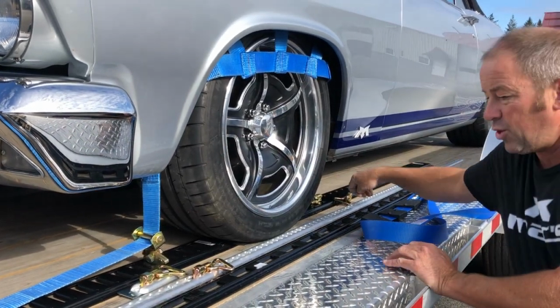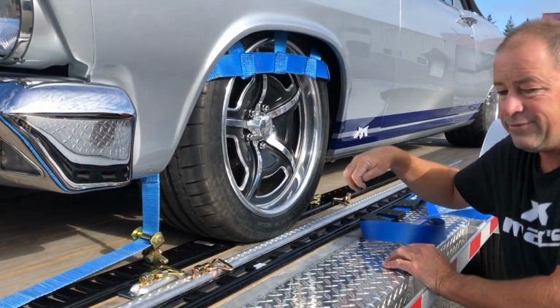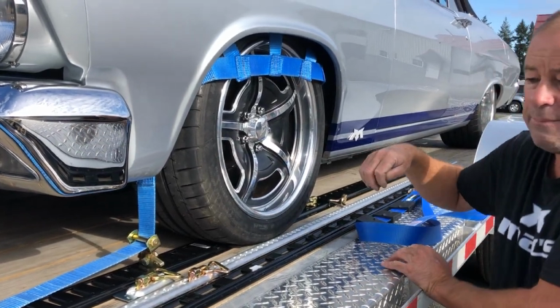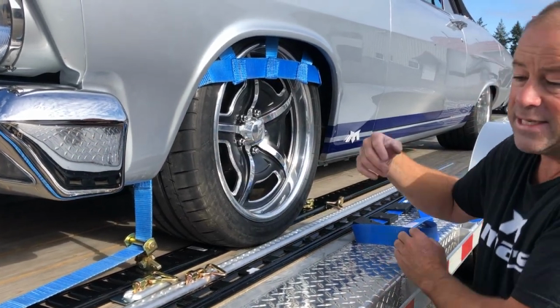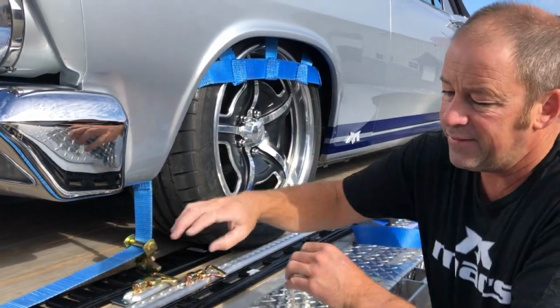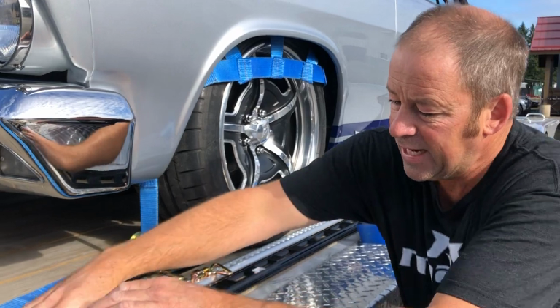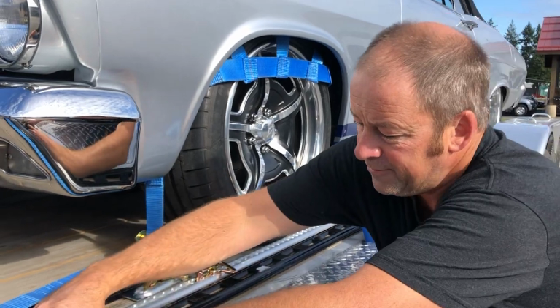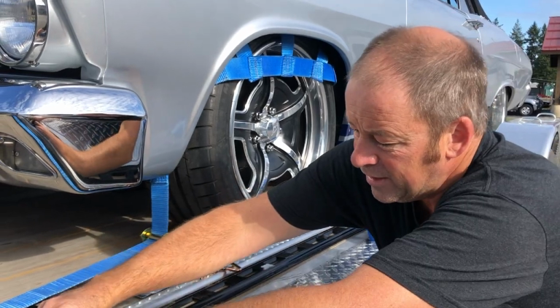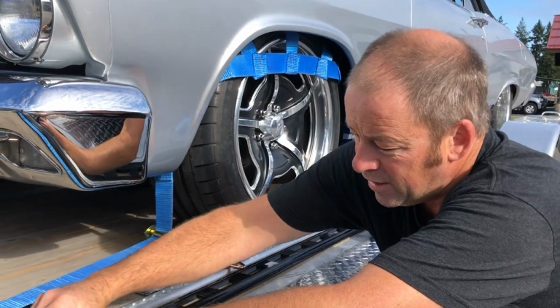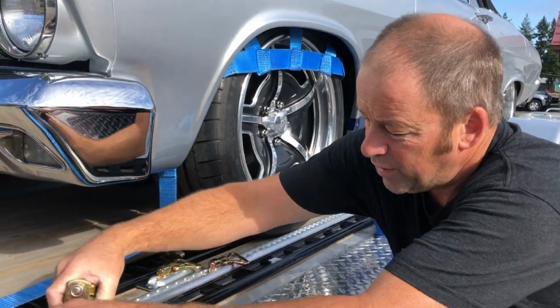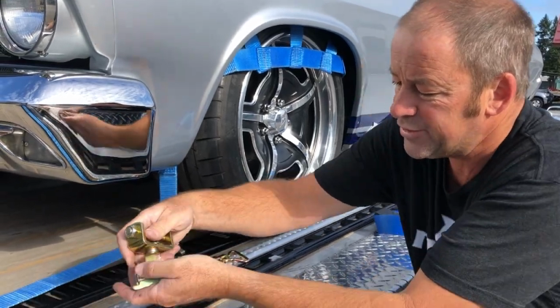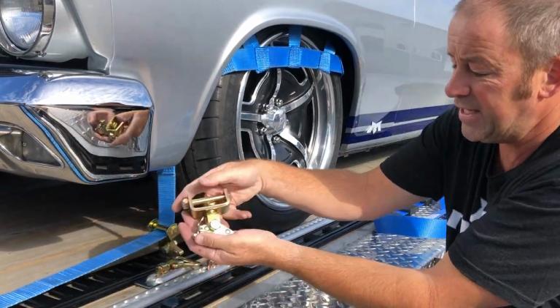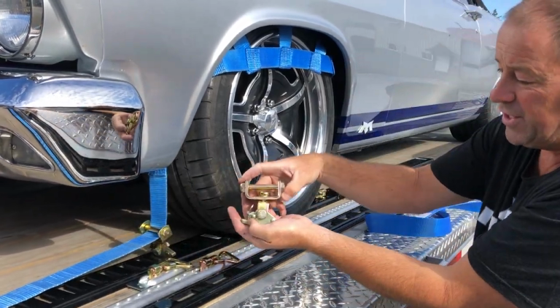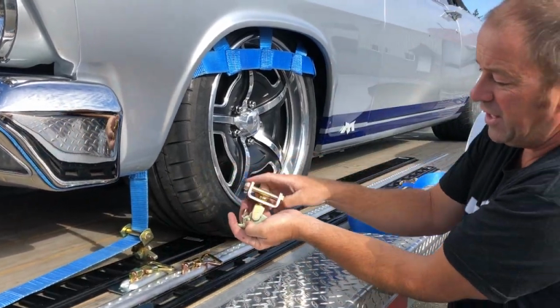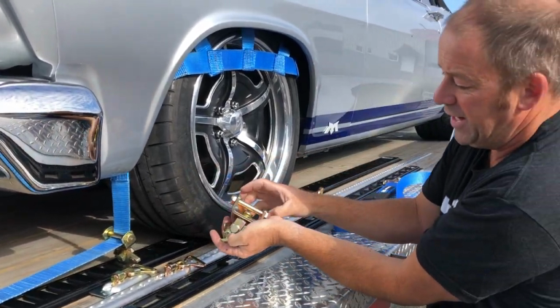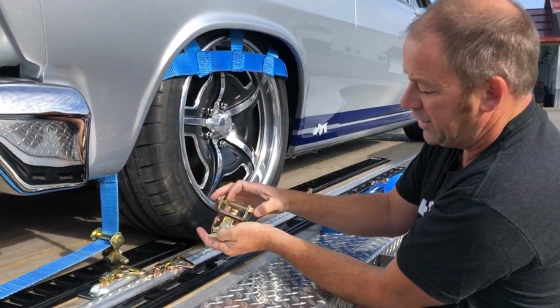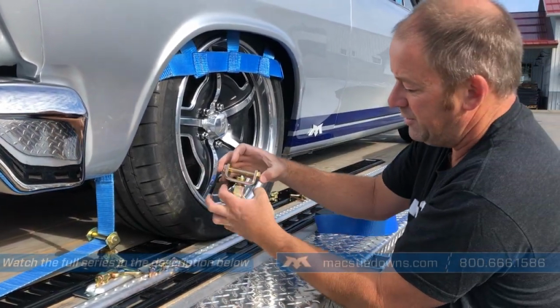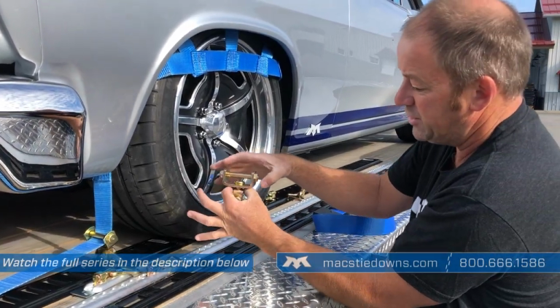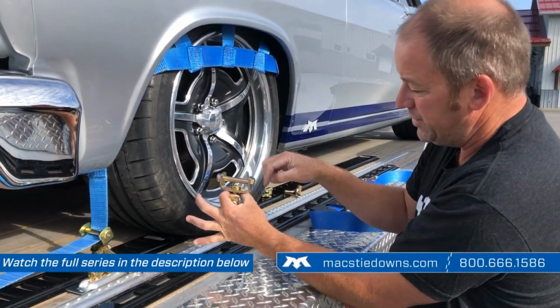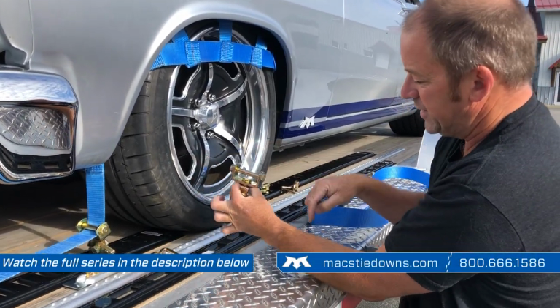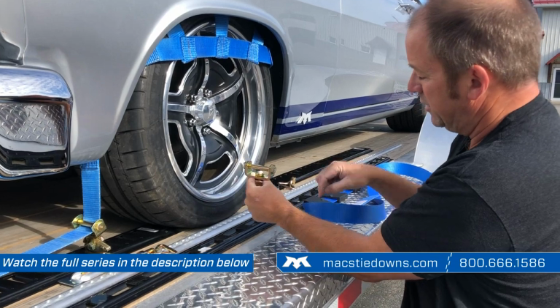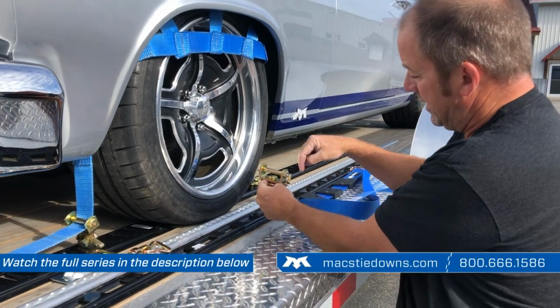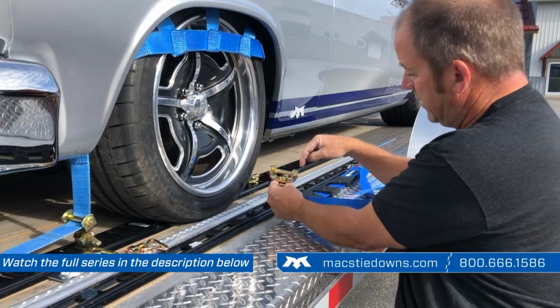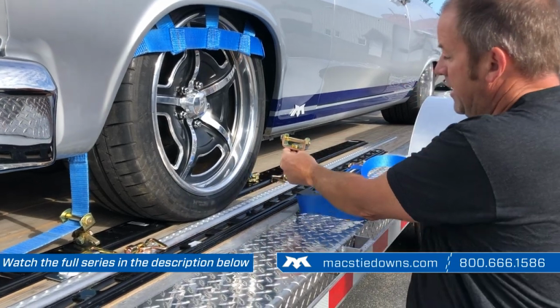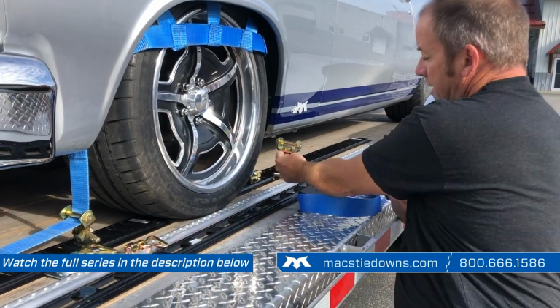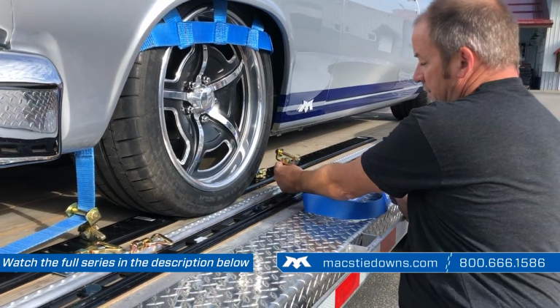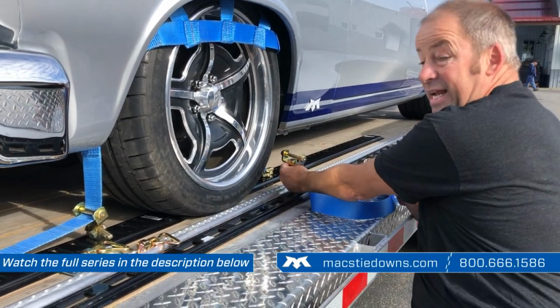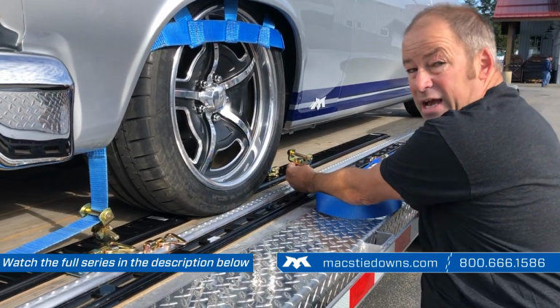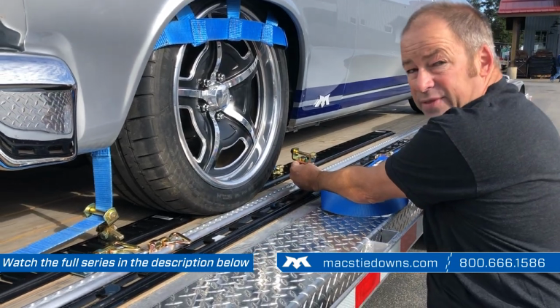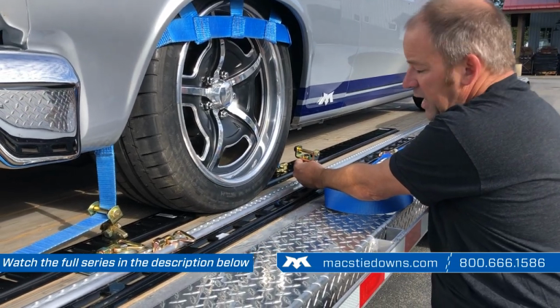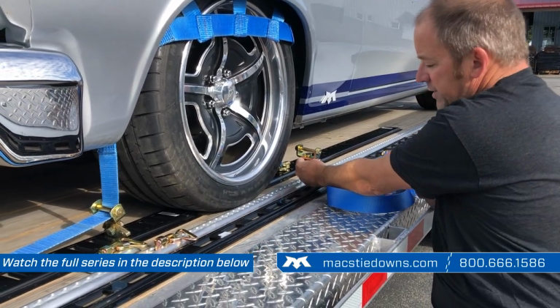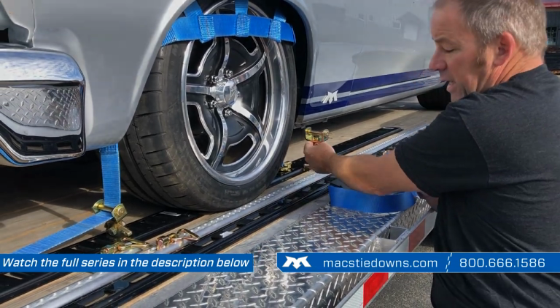Quite often on the back side of the tire, we will stitch an idler — not to be used as an idler, but rather as the link behind the tire as well.